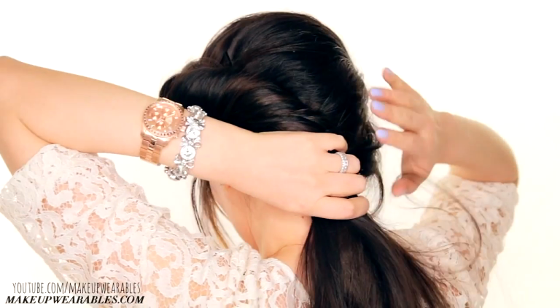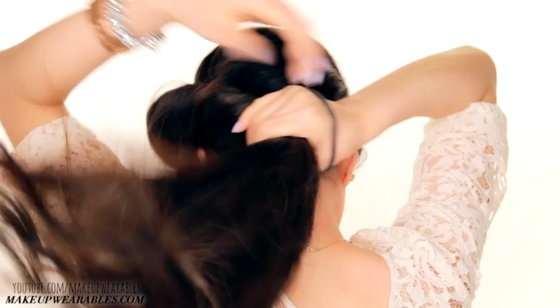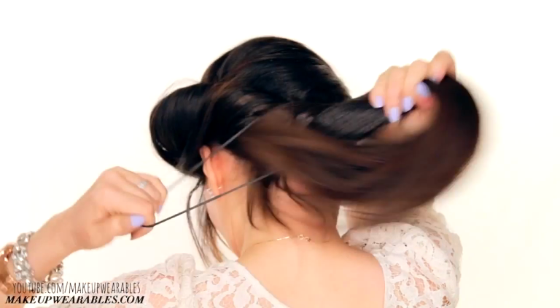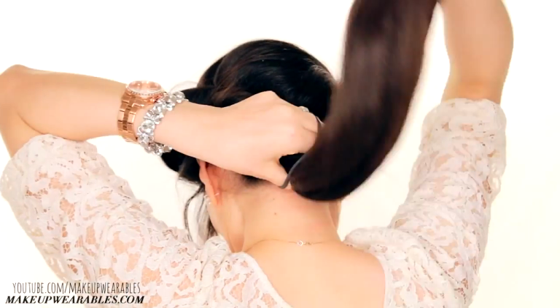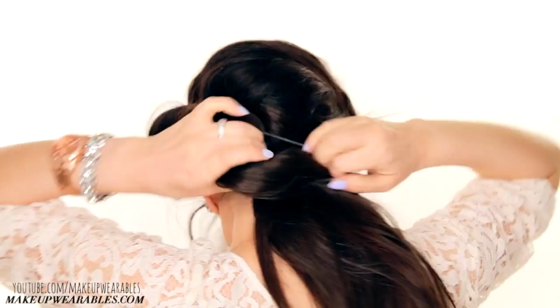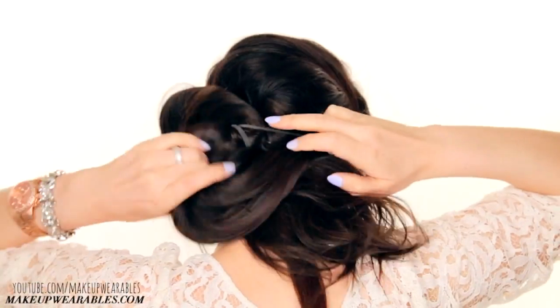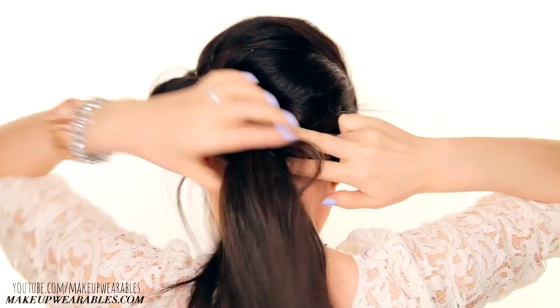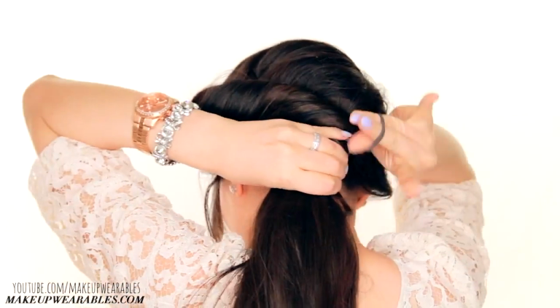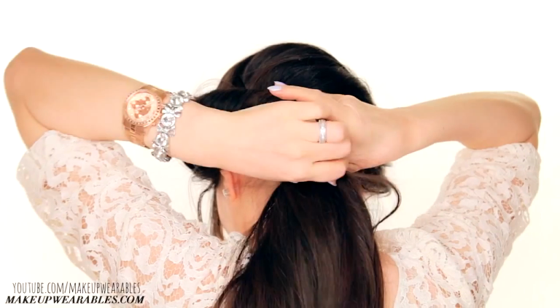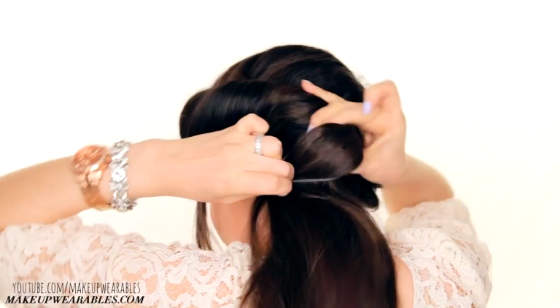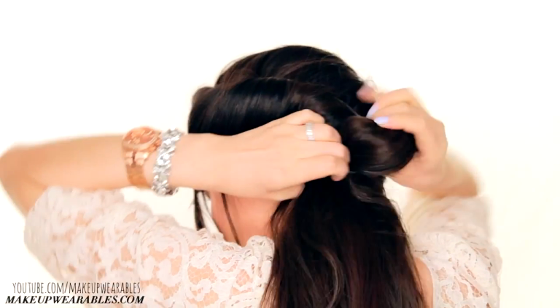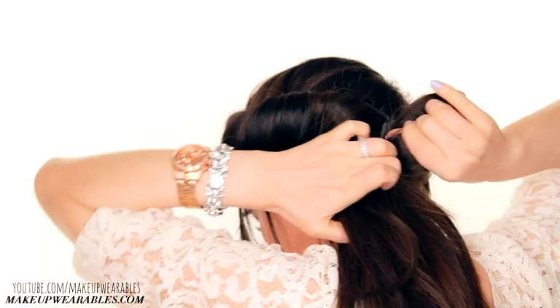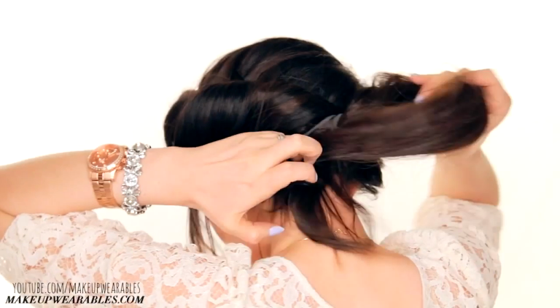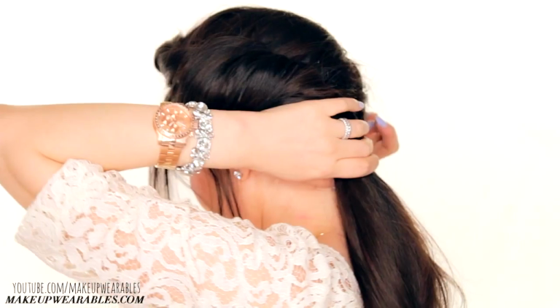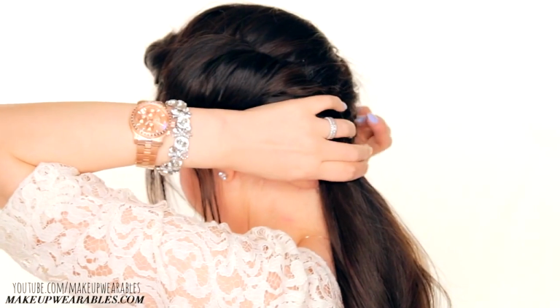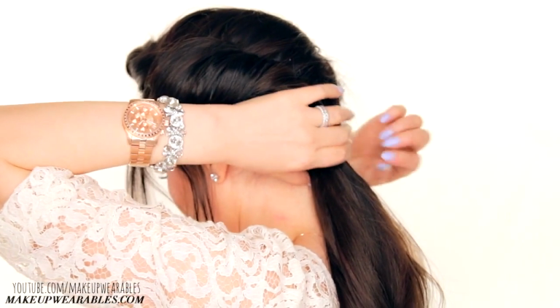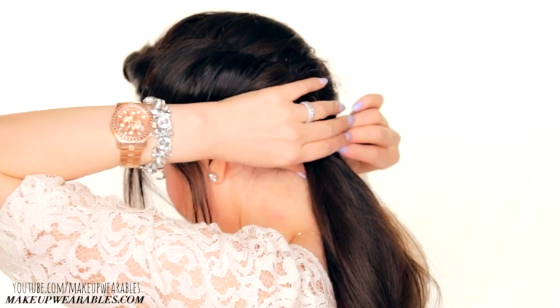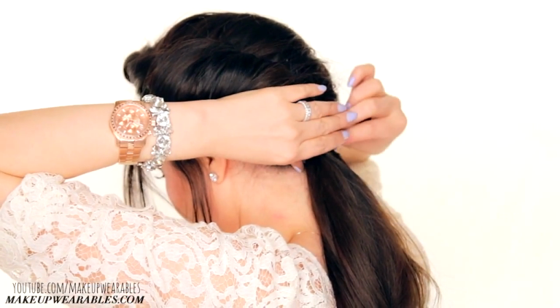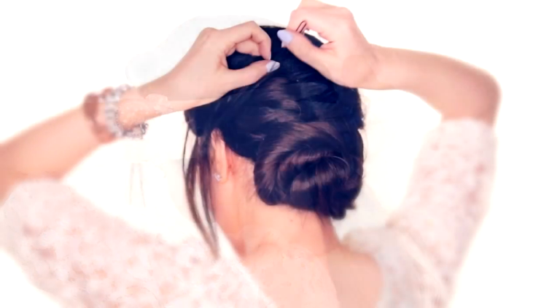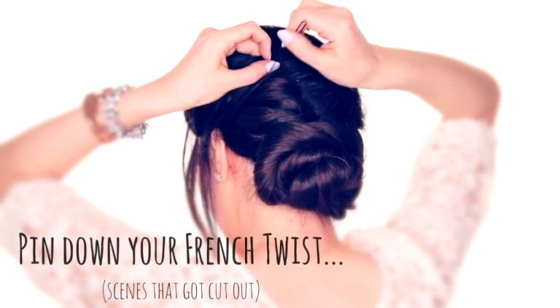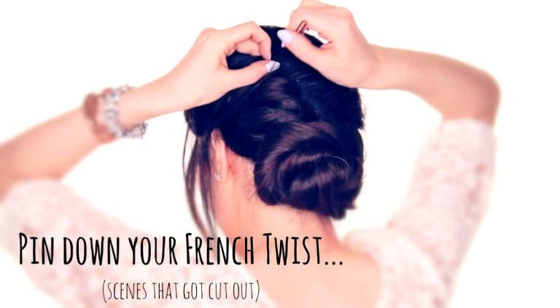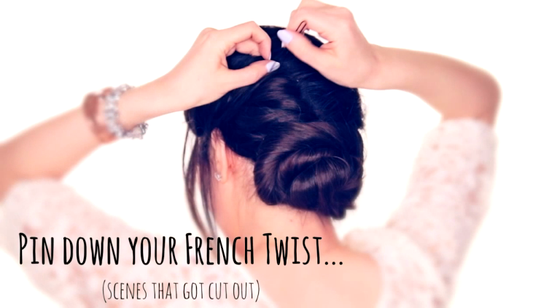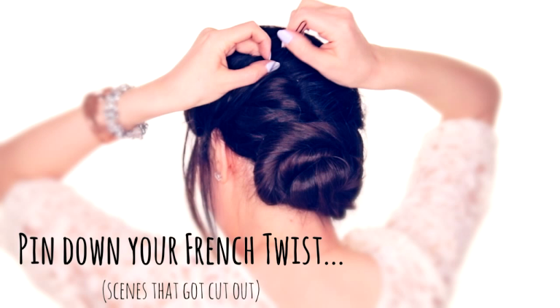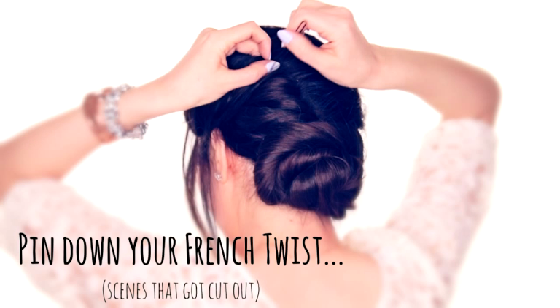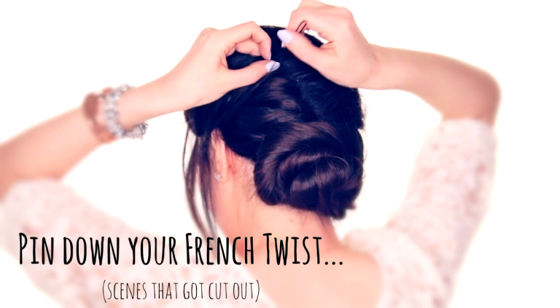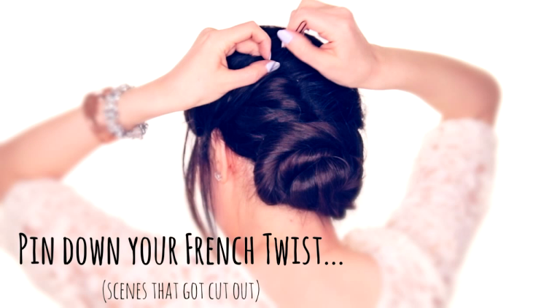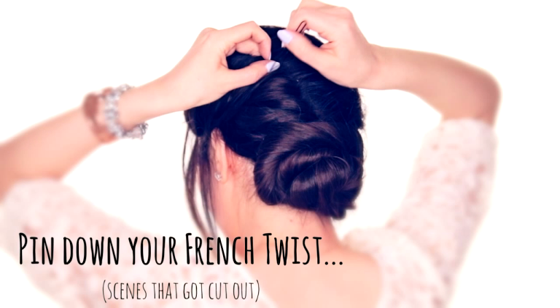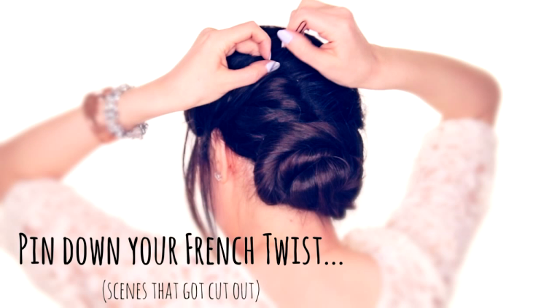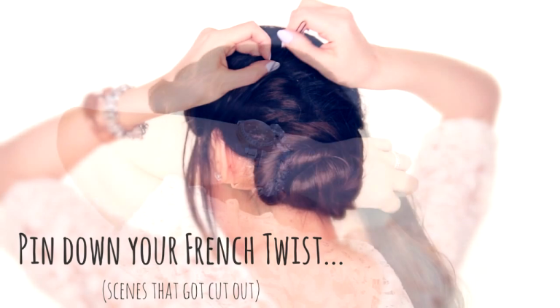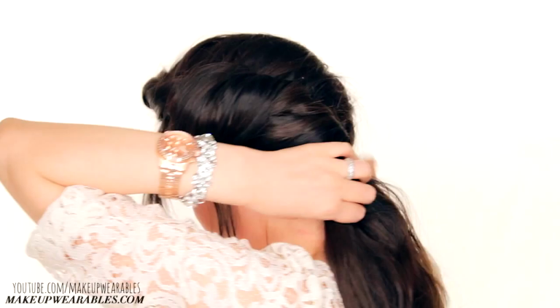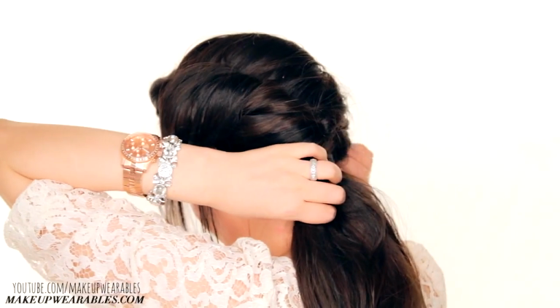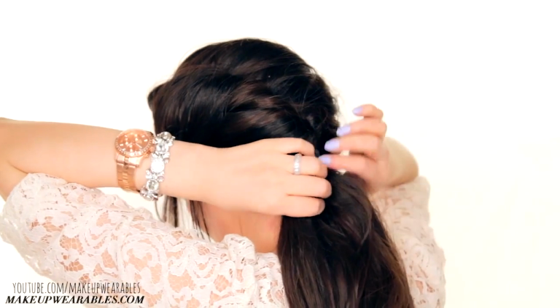My camera decided to shut down while my back was turned, so this part was clipped out. But after making that ponytail, pin your twist so it's secure on your side. I used about four hair pins and pinned them so that the bobby pins I used at the start would be covered by the twist.